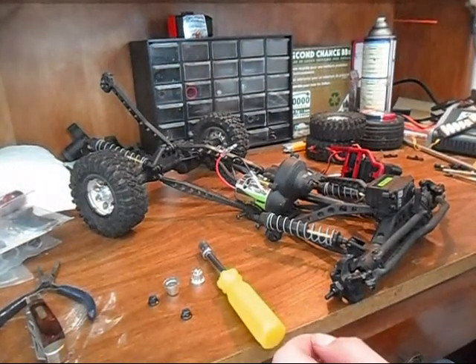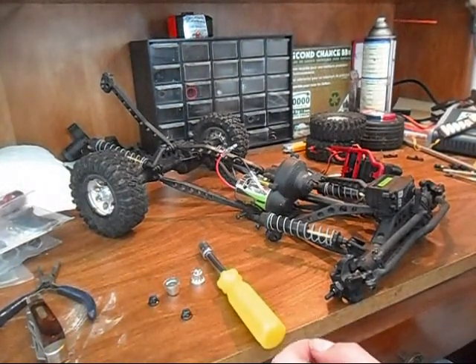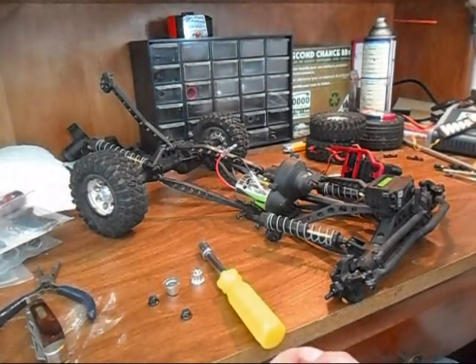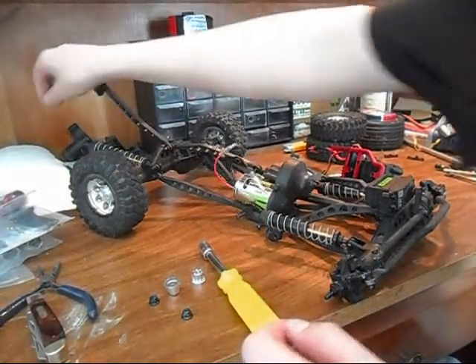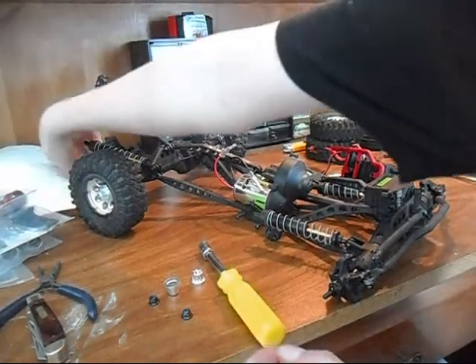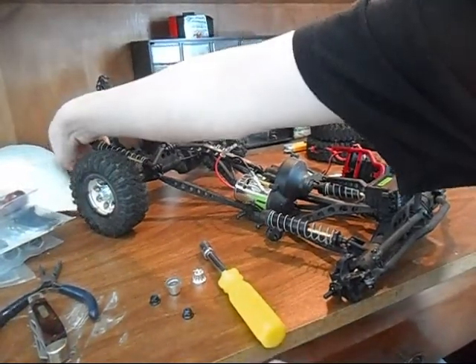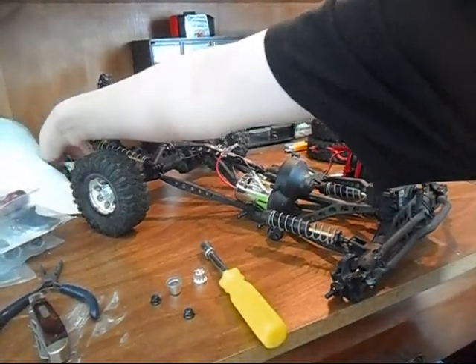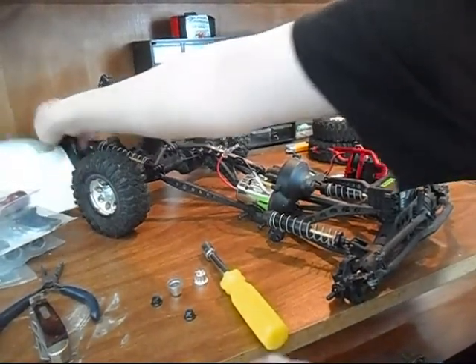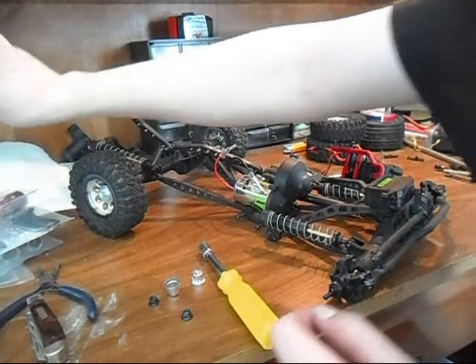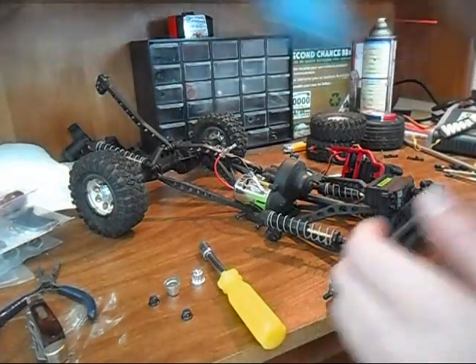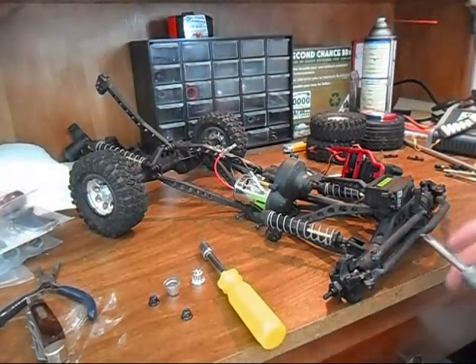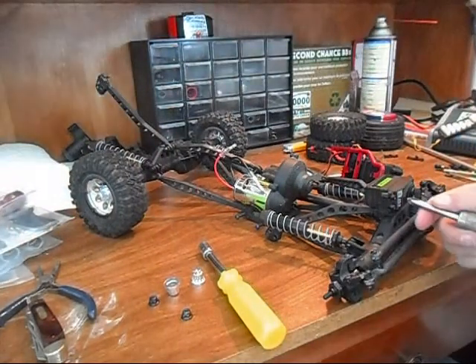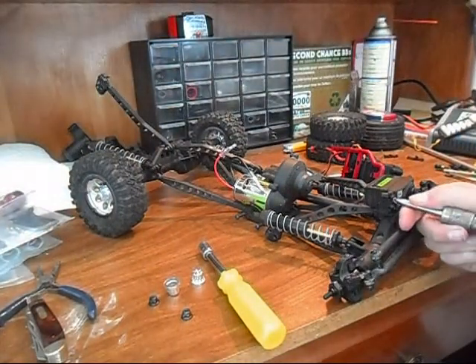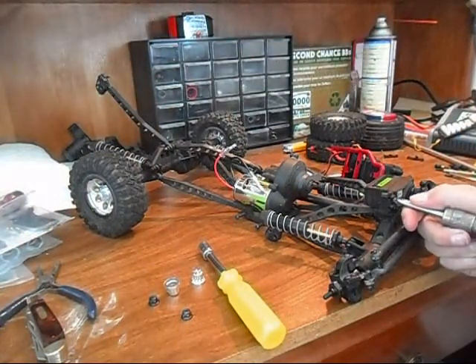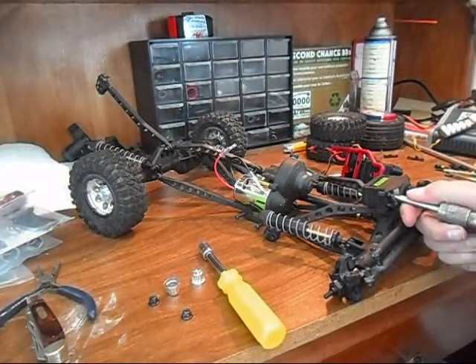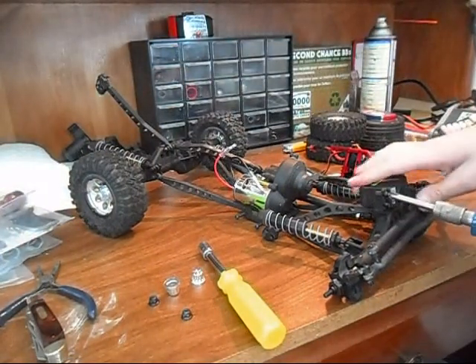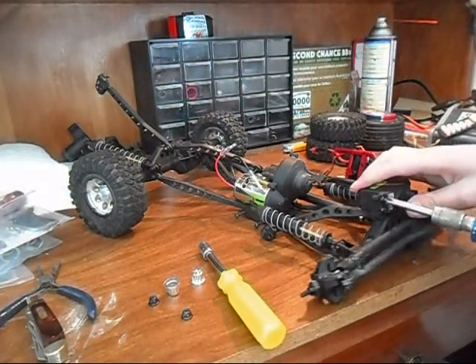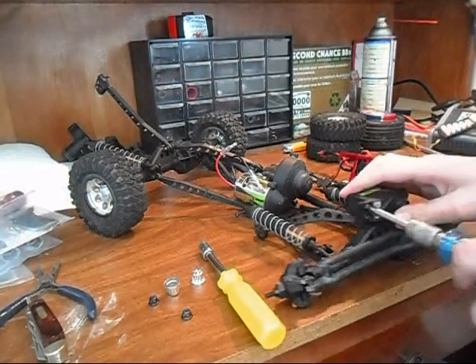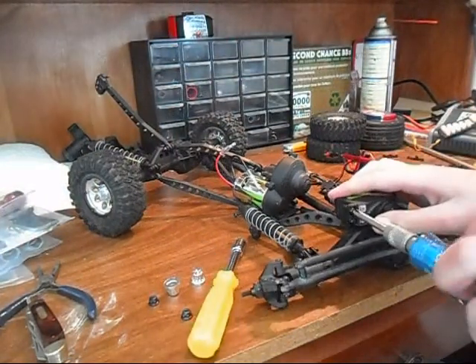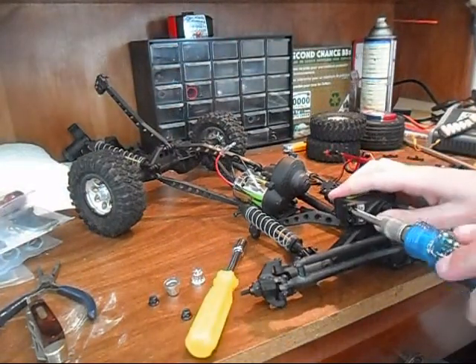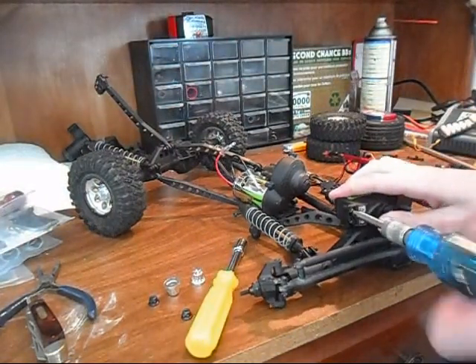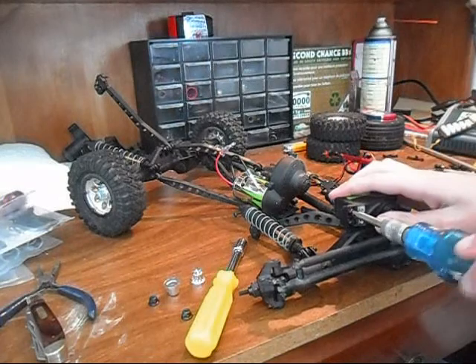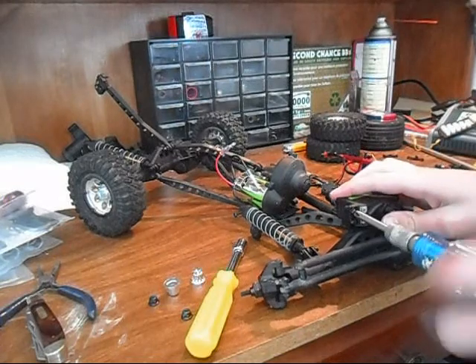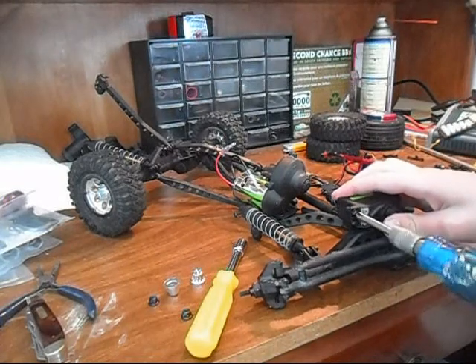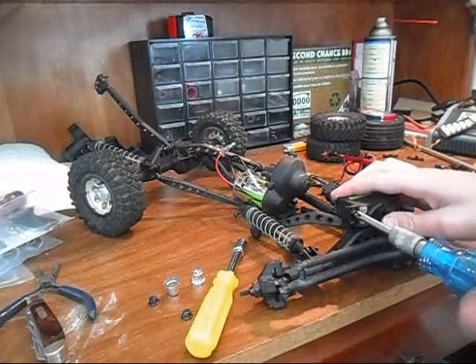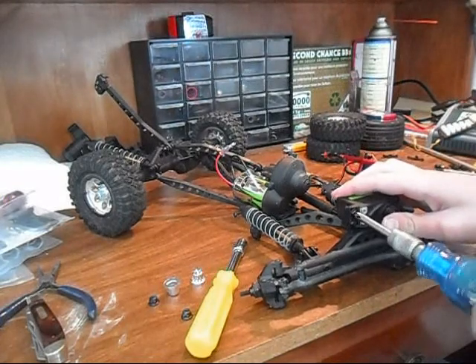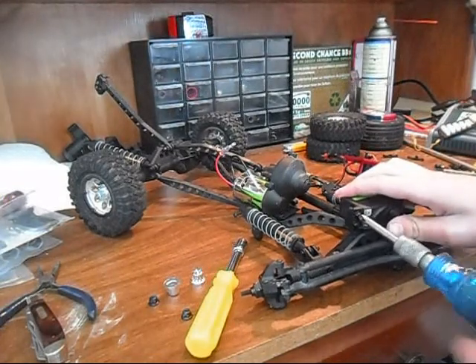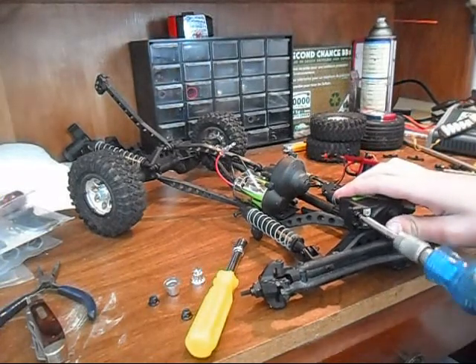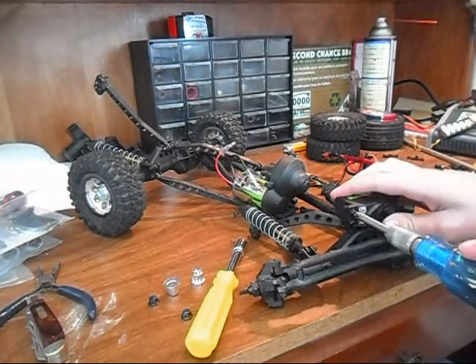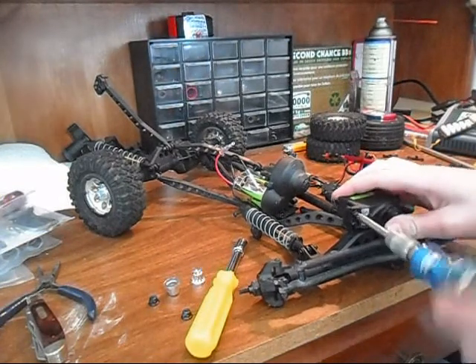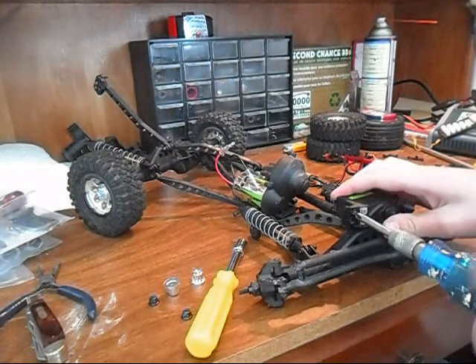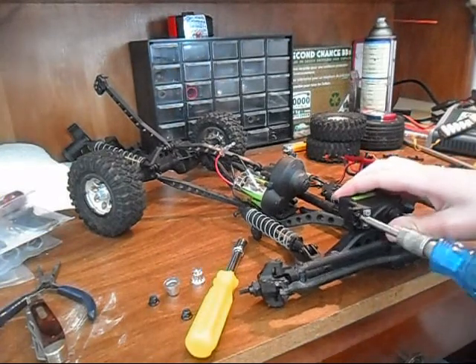So you're going to need a pliers. Handy dandy me, everything is just right where I need it. And if you haven't noticed already, we're starting with the front axle.